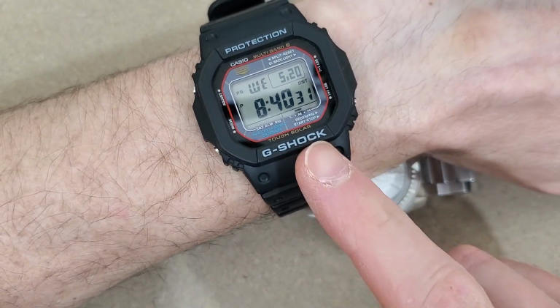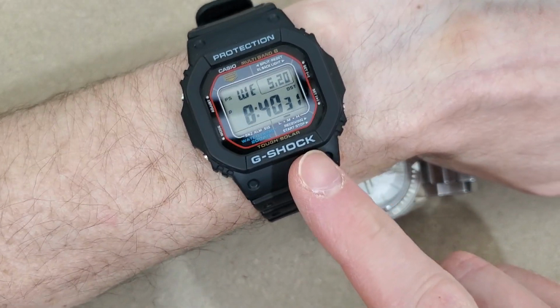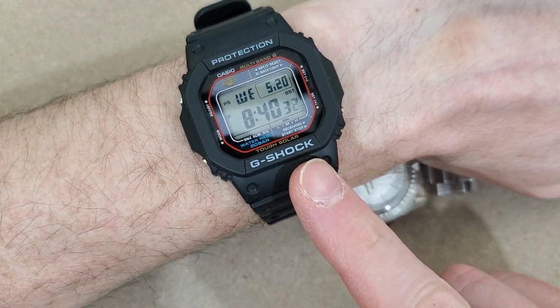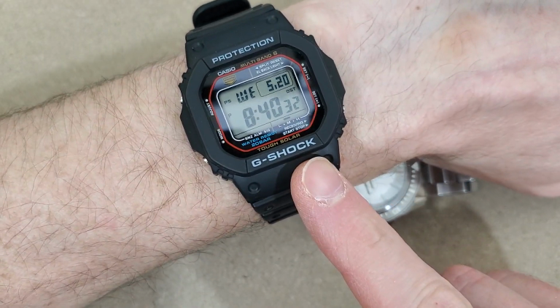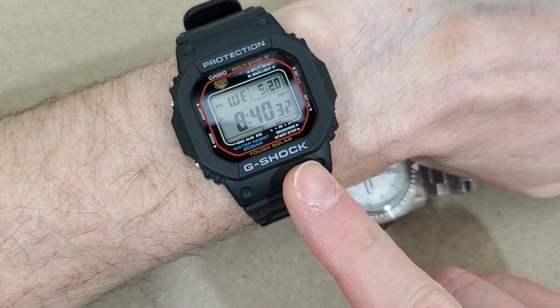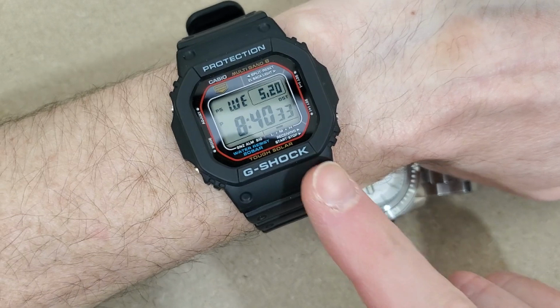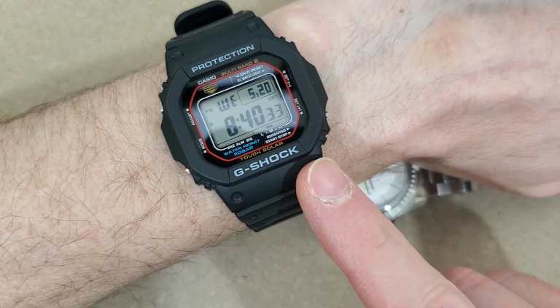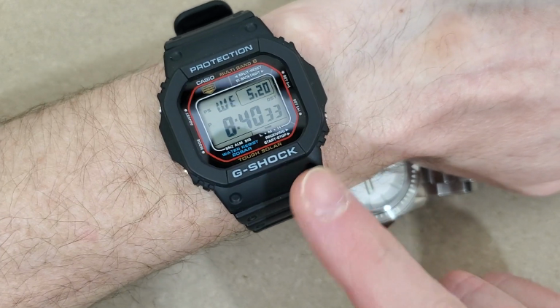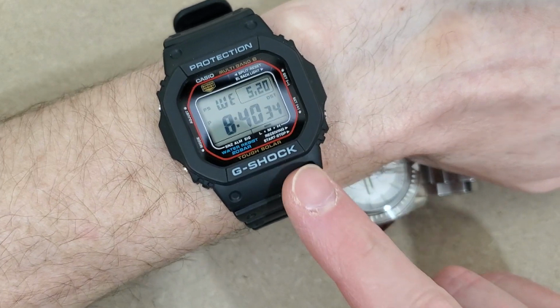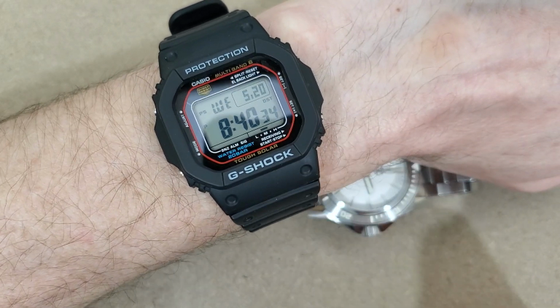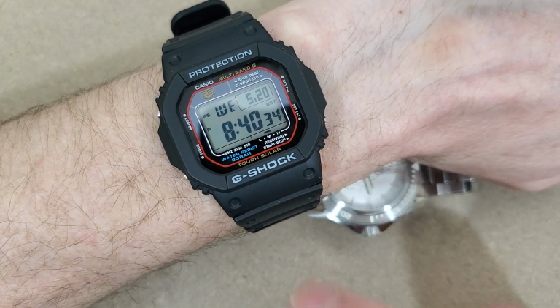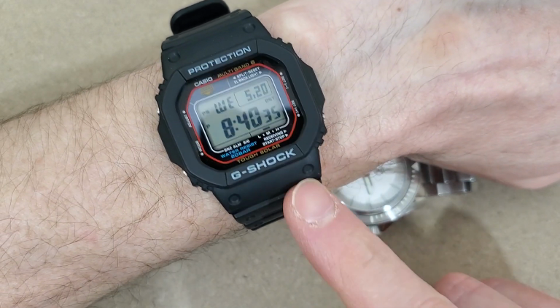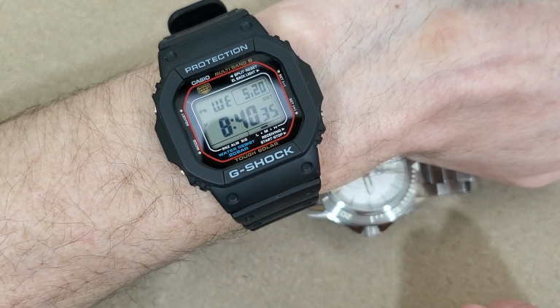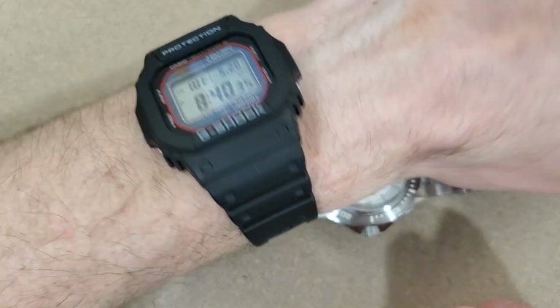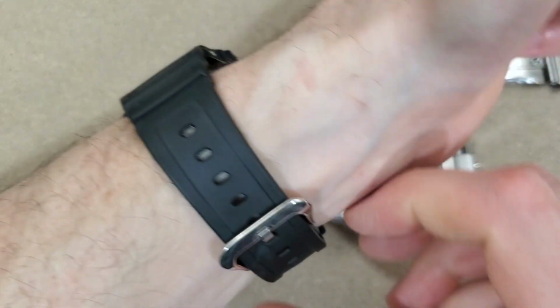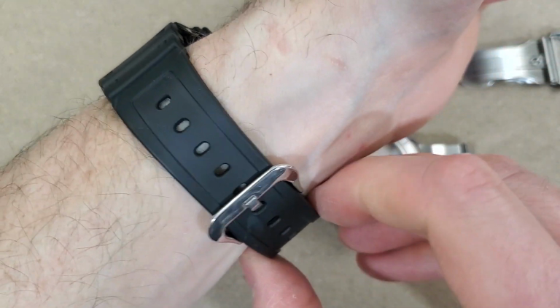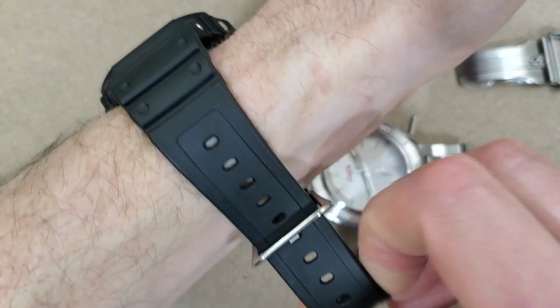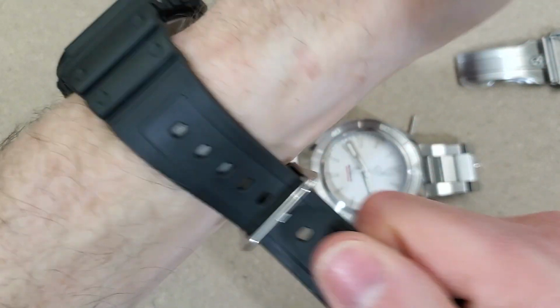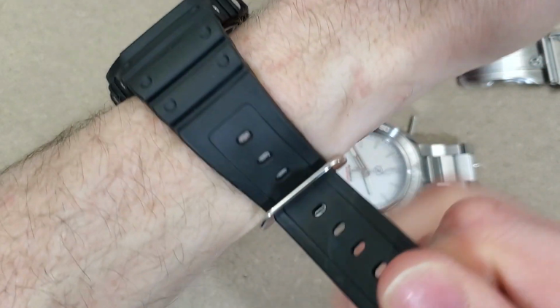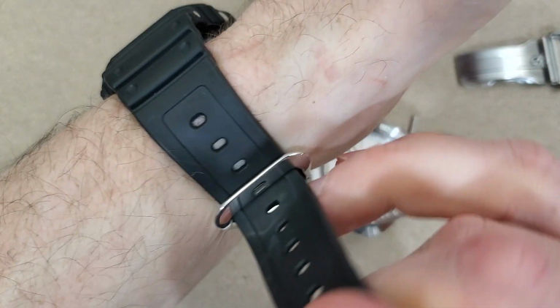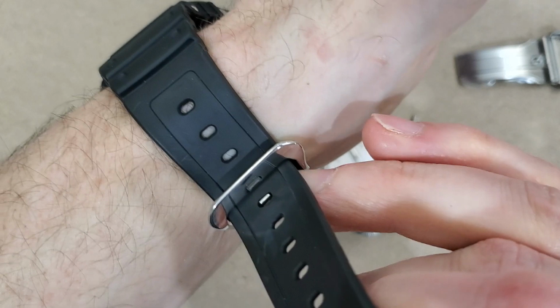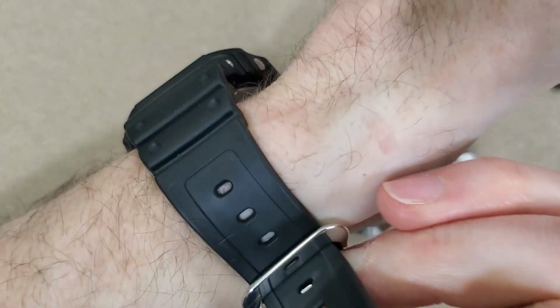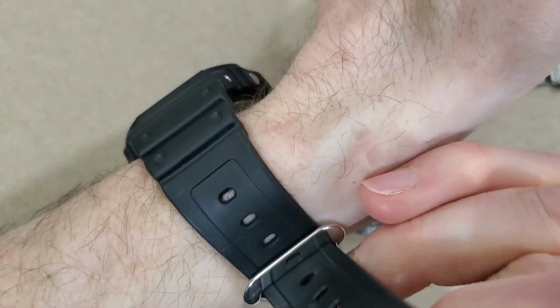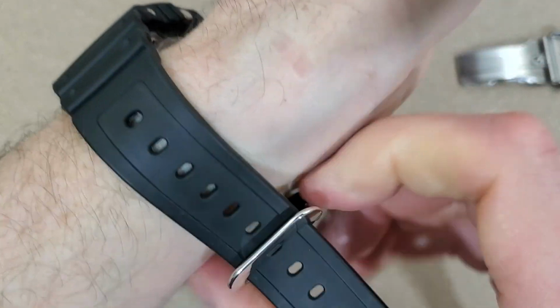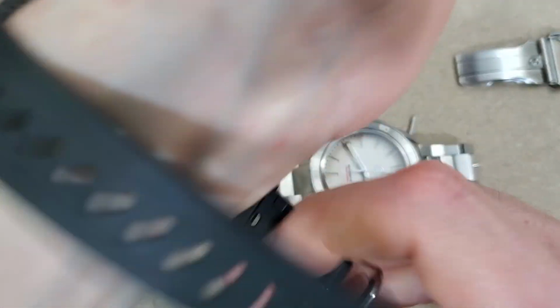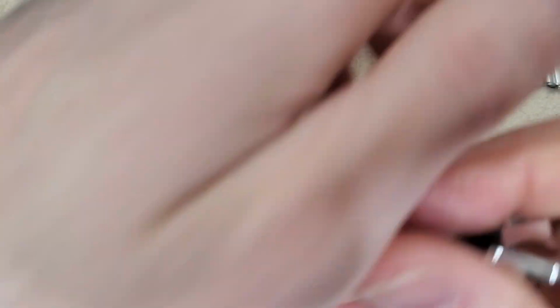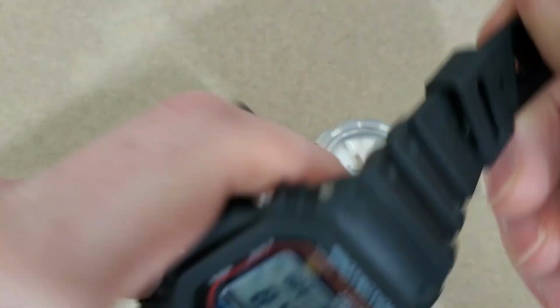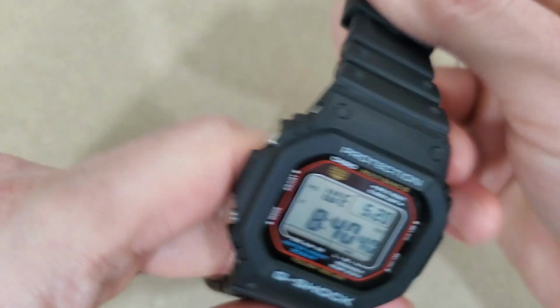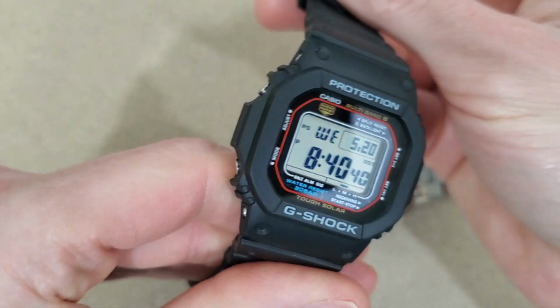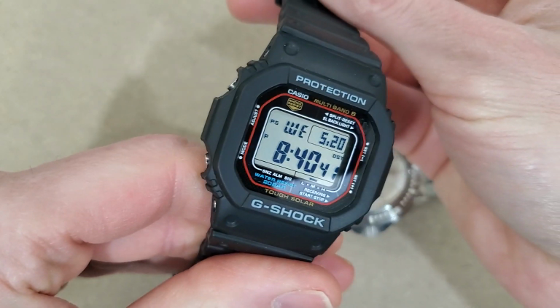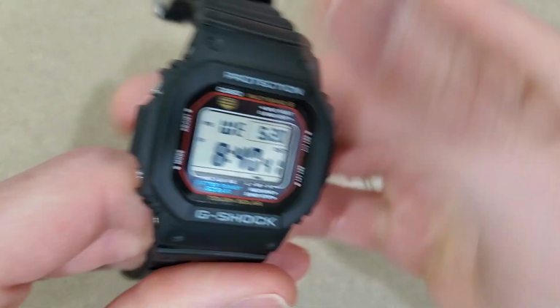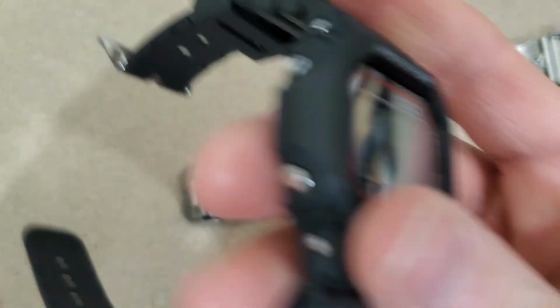I'm wearing my G-Shock Solar. I just picked this up from a fellow member of Random Rob's Patreon group, so thank you Hector for selling this to me.